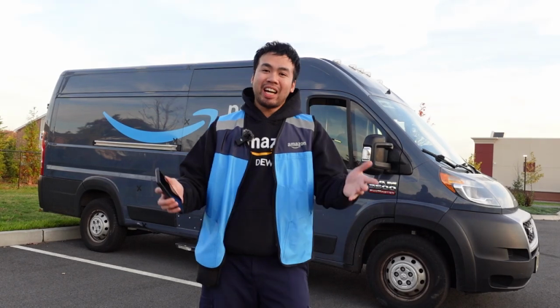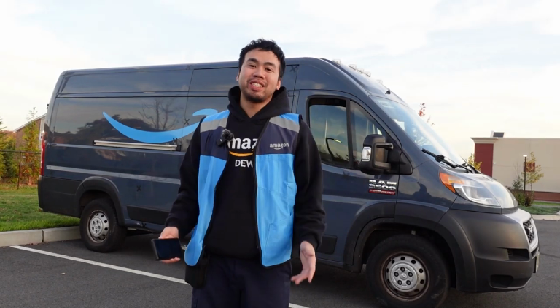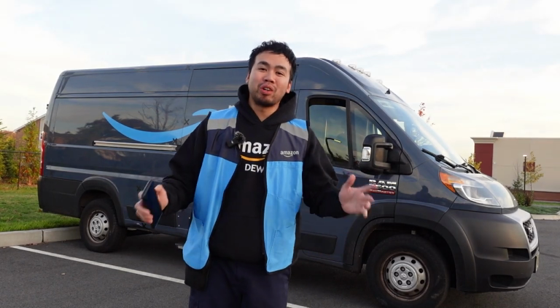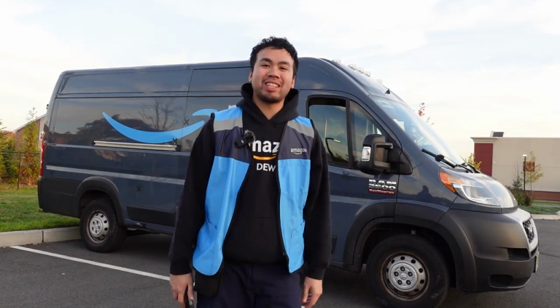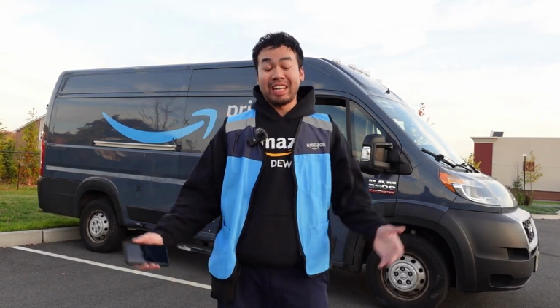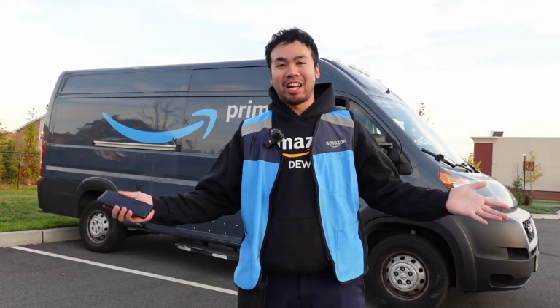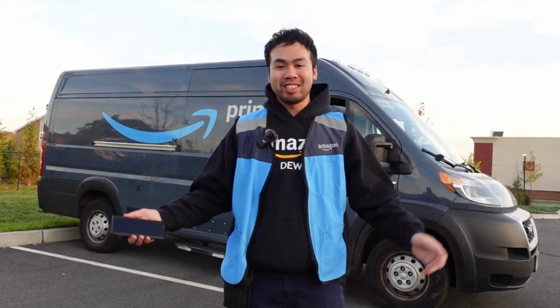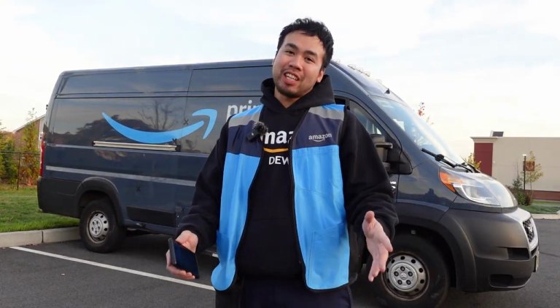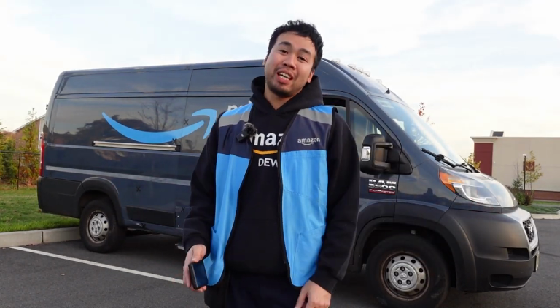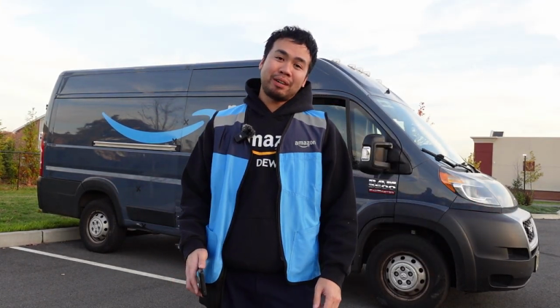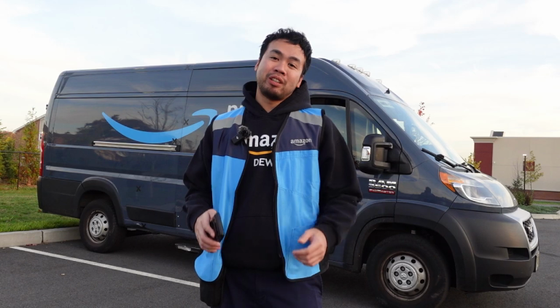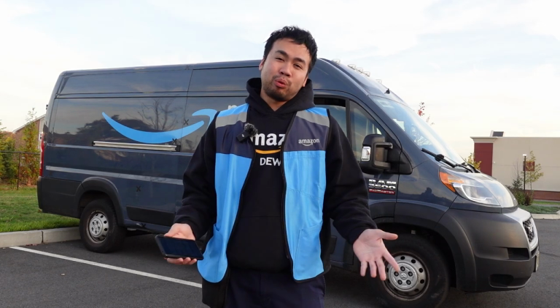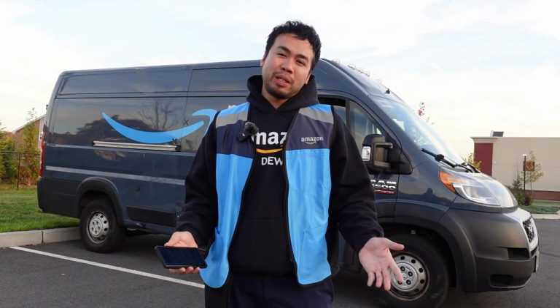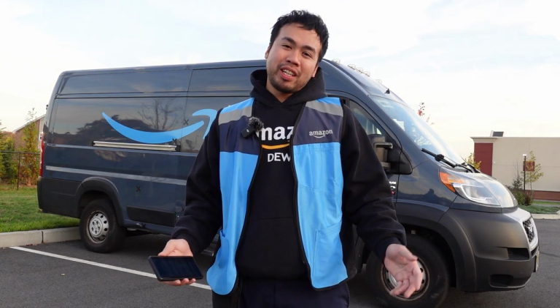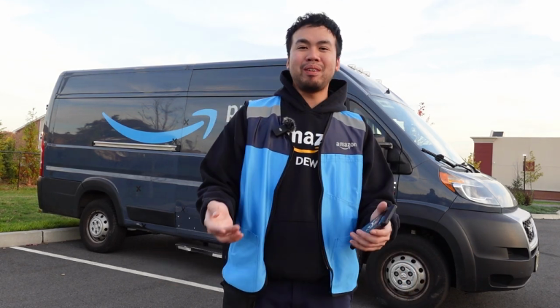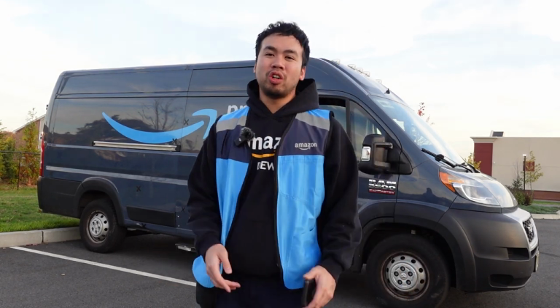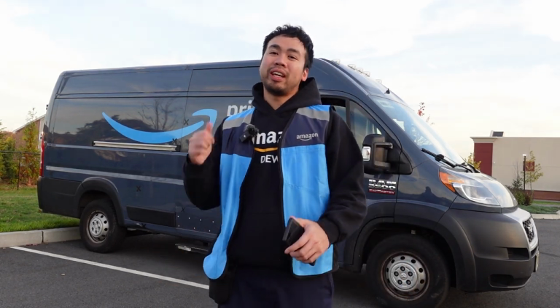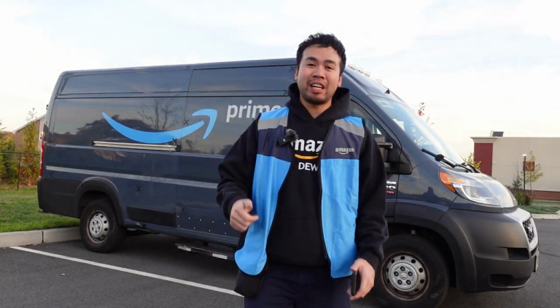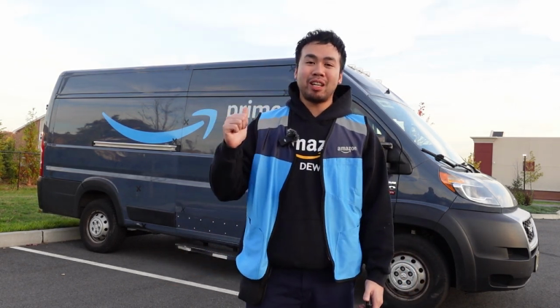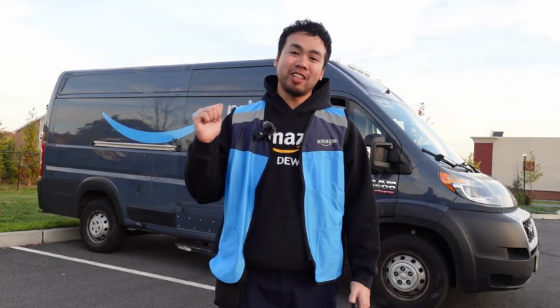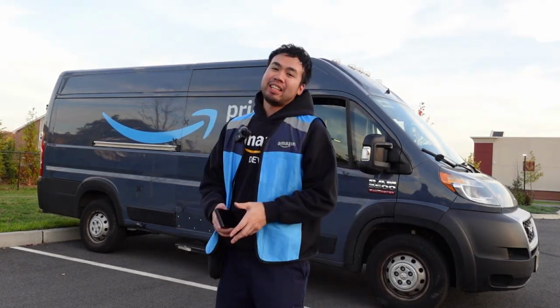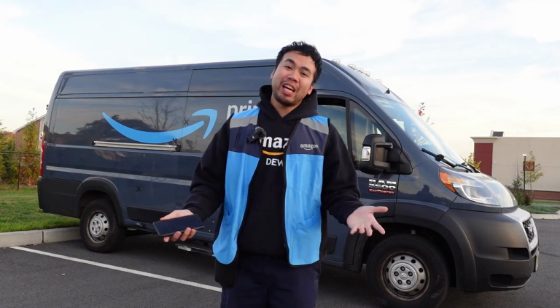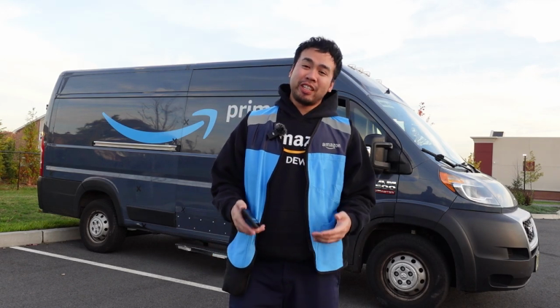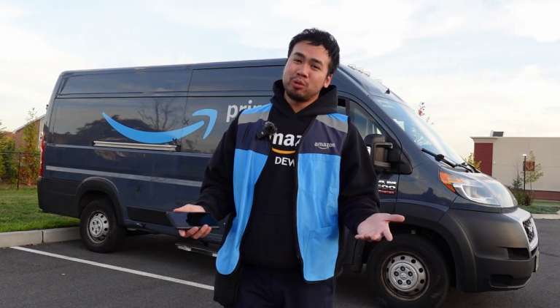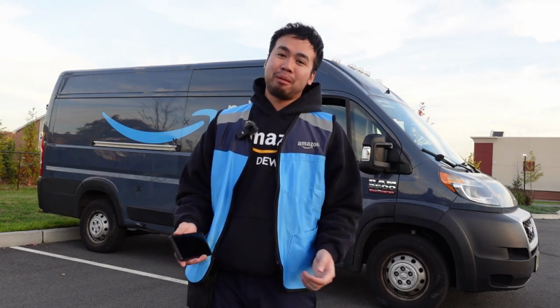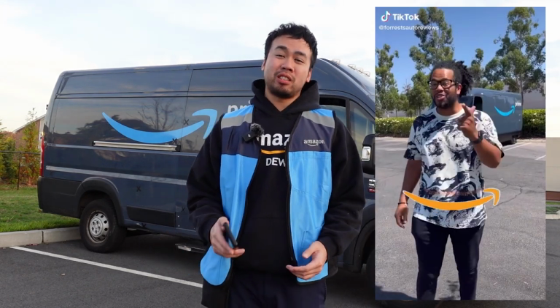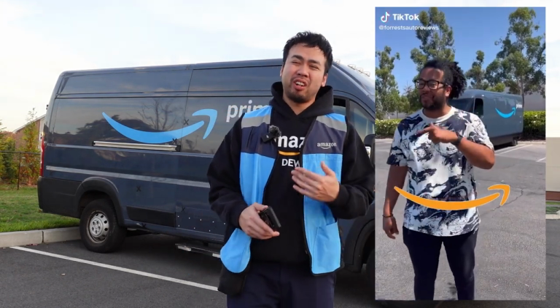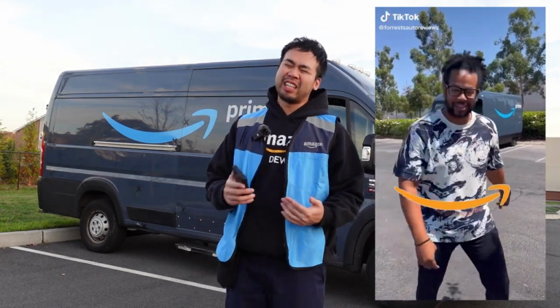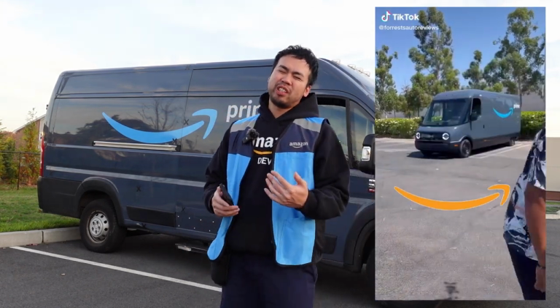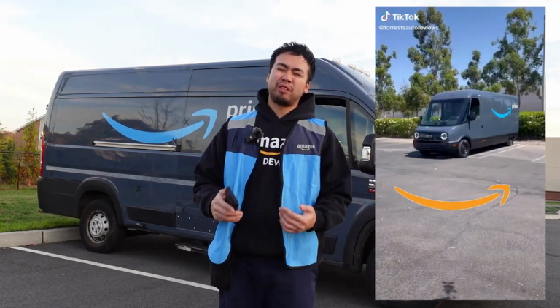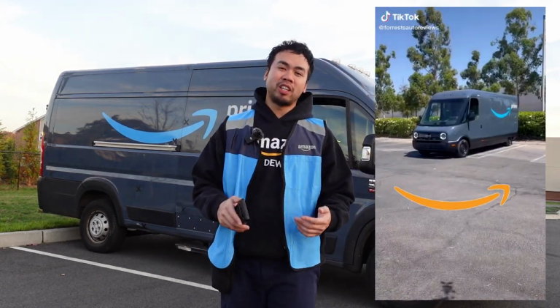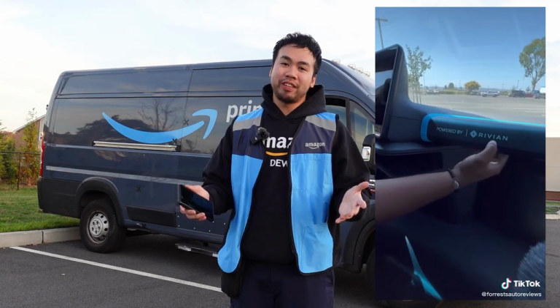Hey guys, Chris here and welcome back to the Amazon vlogs. Are you looking to be an Amazon driver and wondering what you're going to be driving? Or maybe you want to know what the inside of an Amazon van looks like. Now you might have heard in the news that Amazon is going to get all these electric vehicles from a company called Rivian.